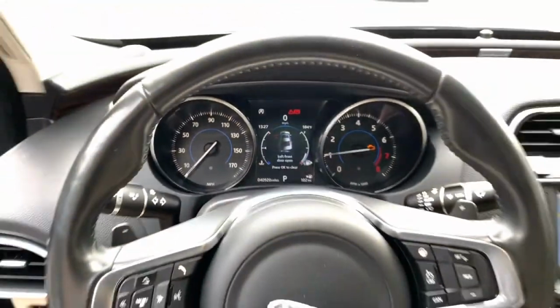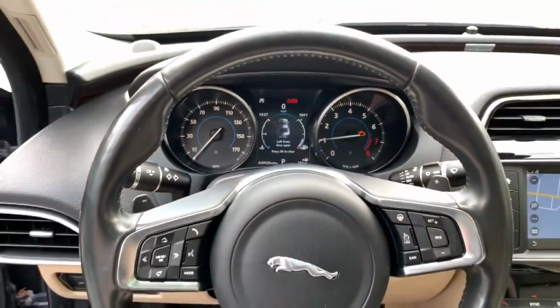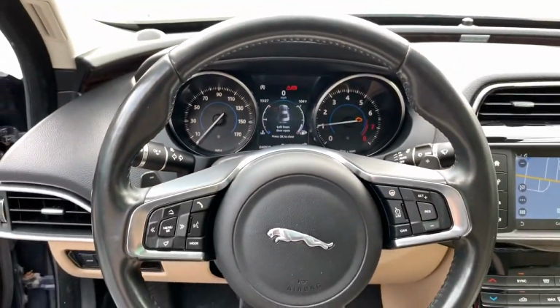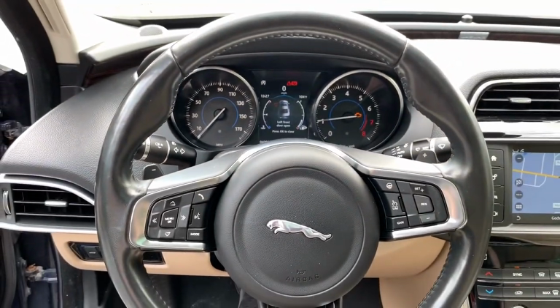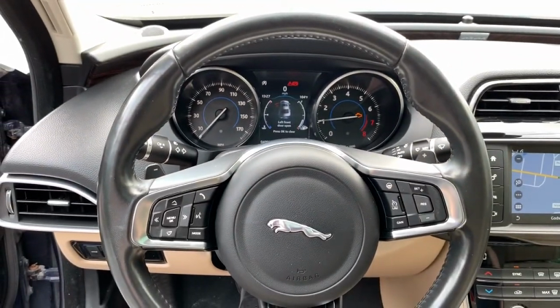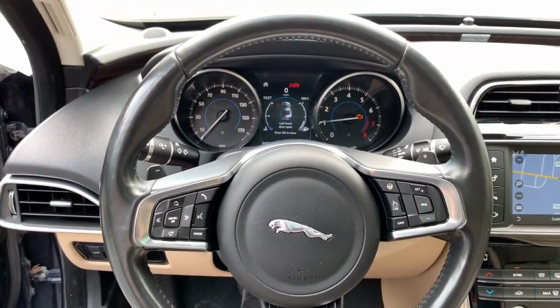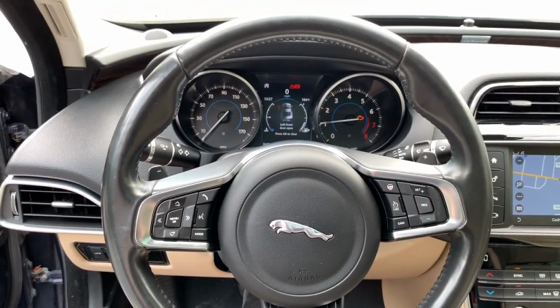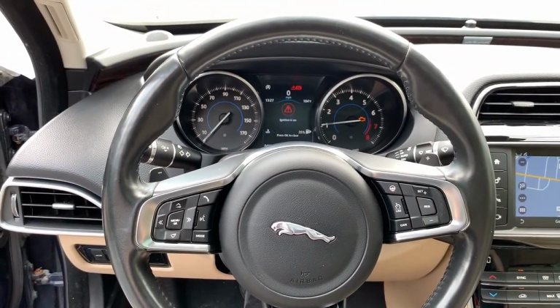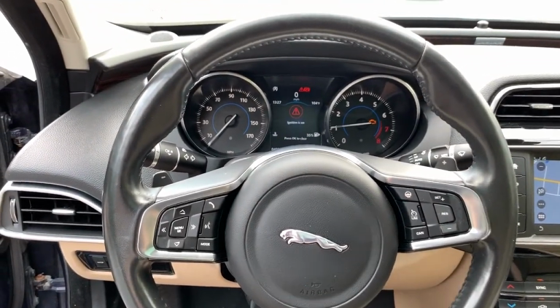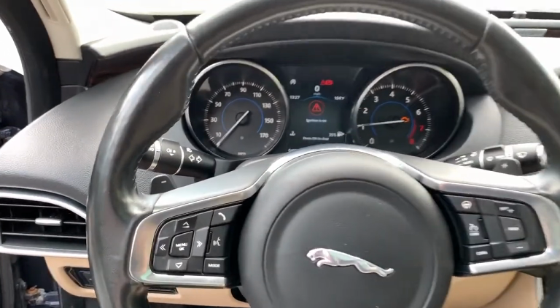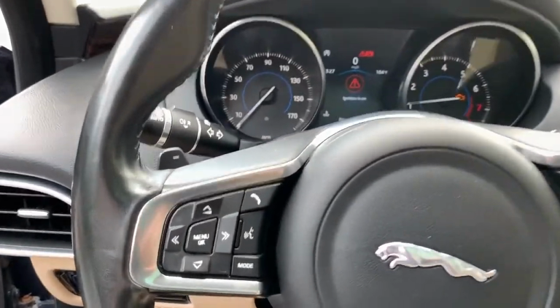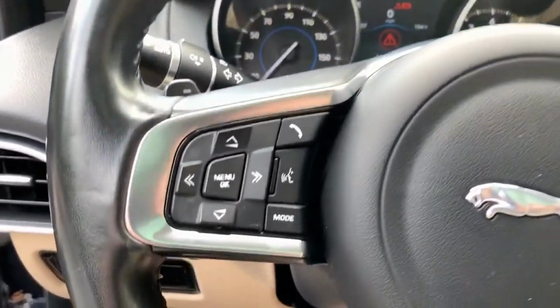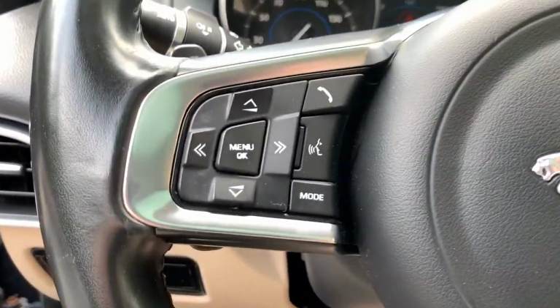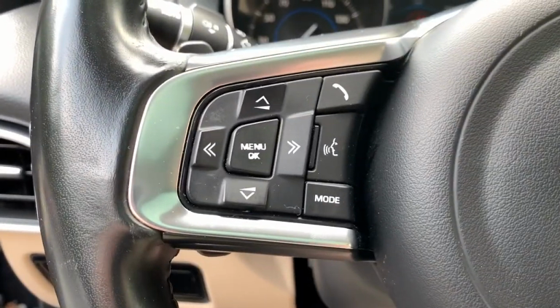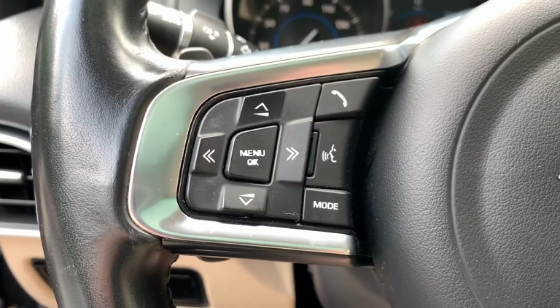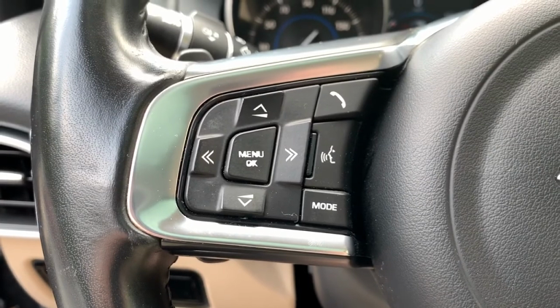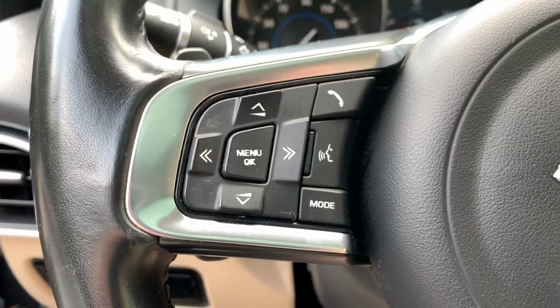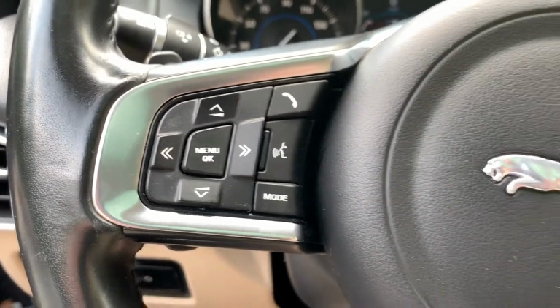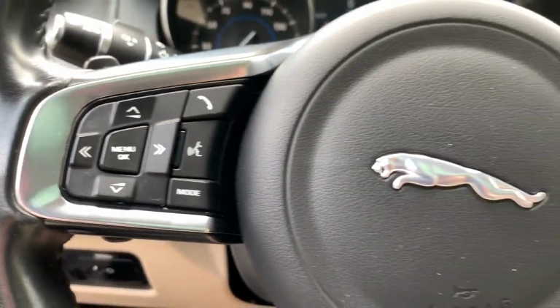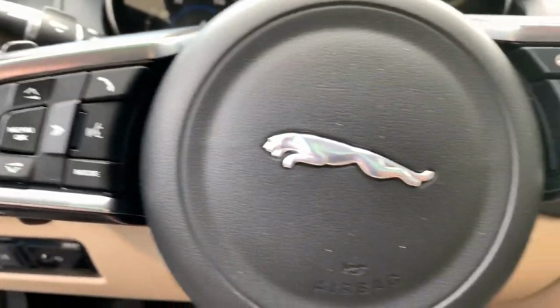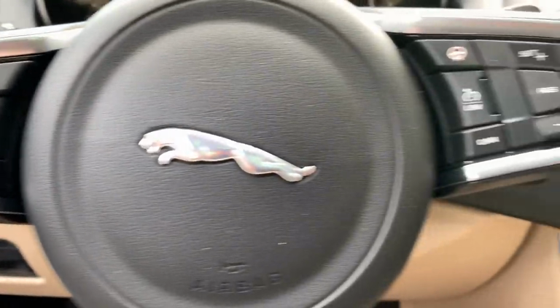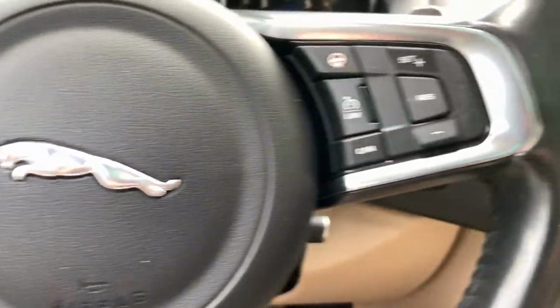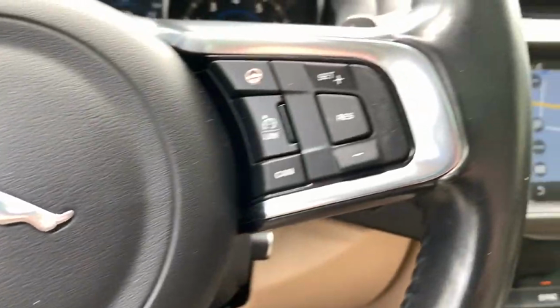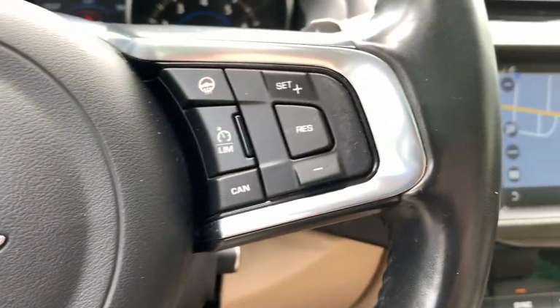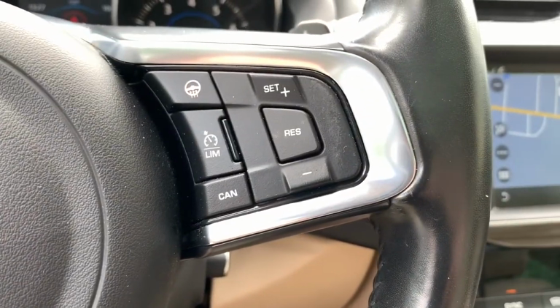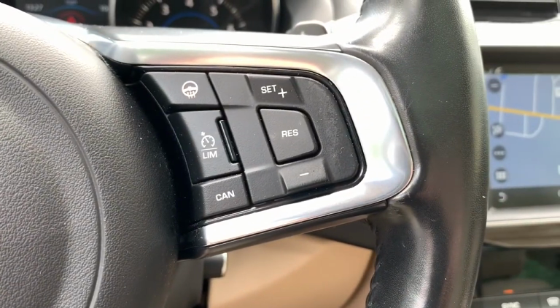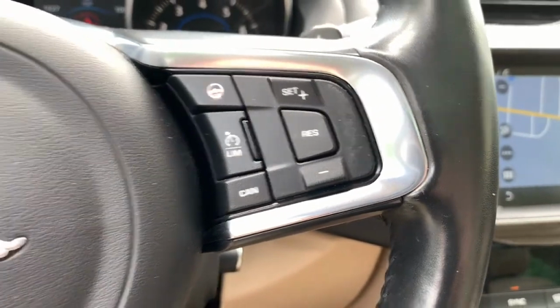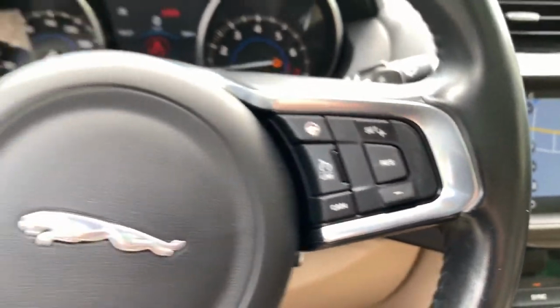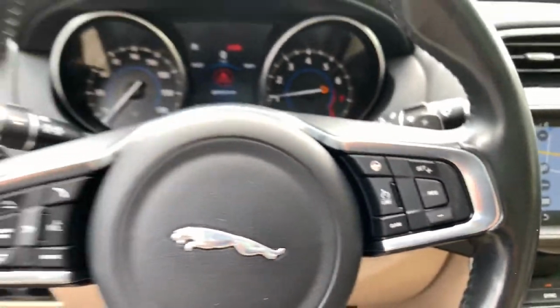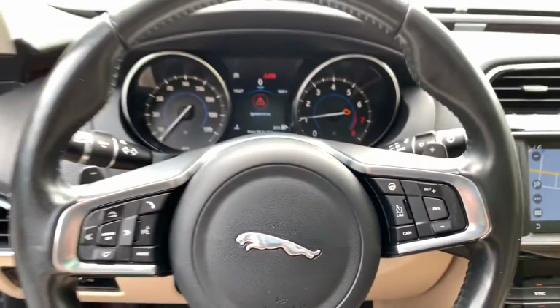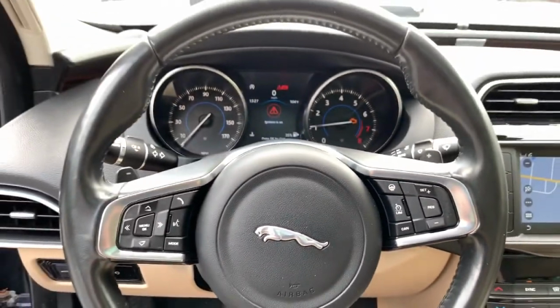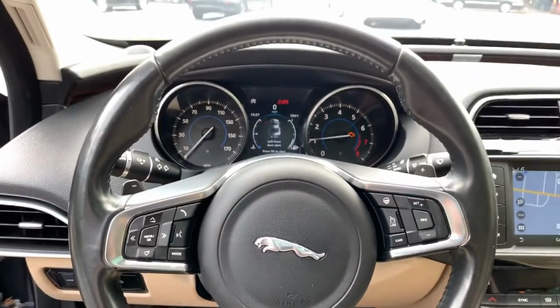Don't follow the crowd. Lead with passion in this exceptional XE. Our team will give you an outstanding test drive experience. Stop in today.